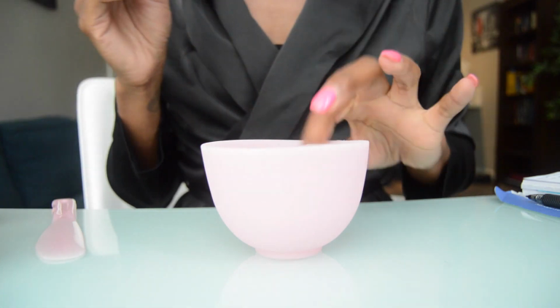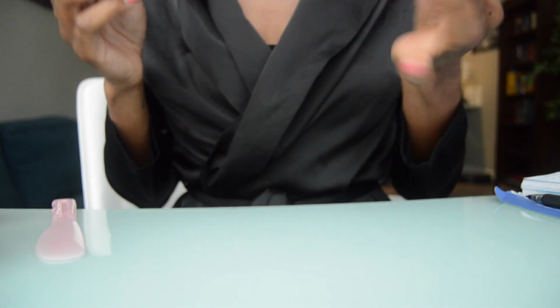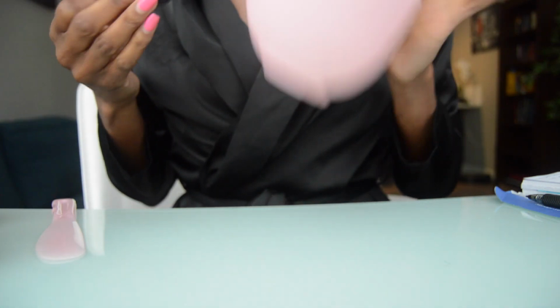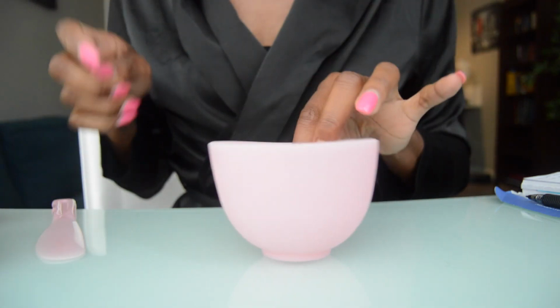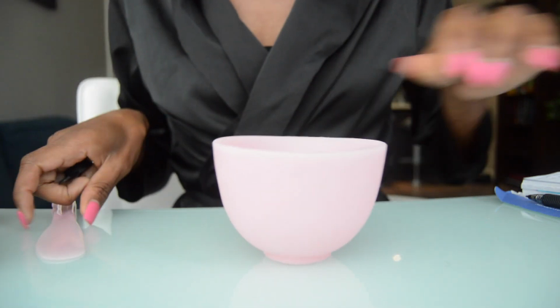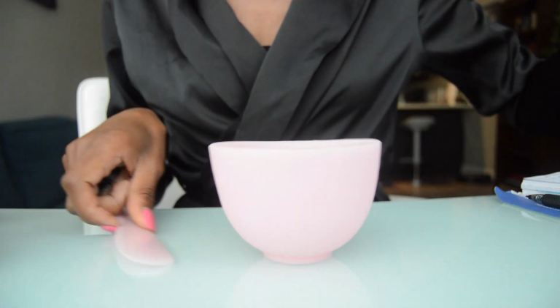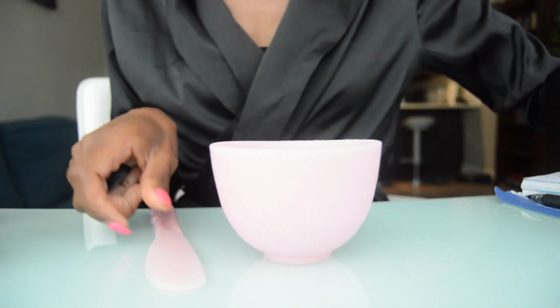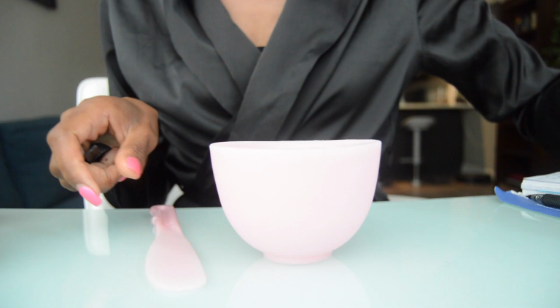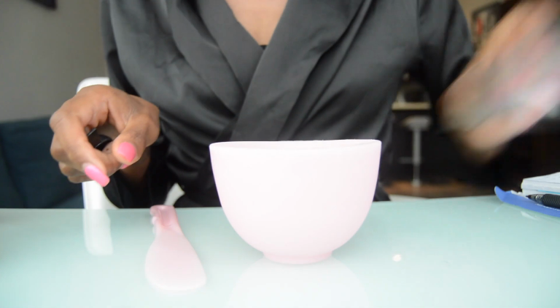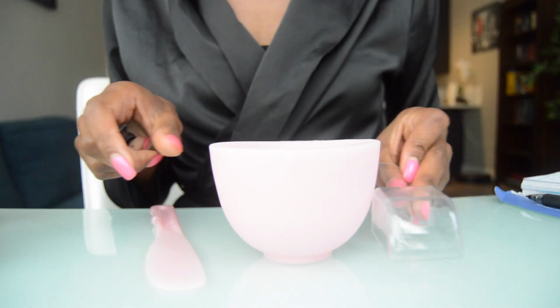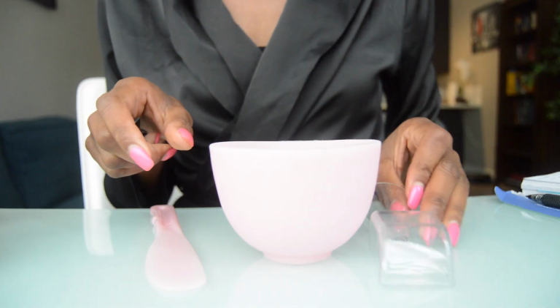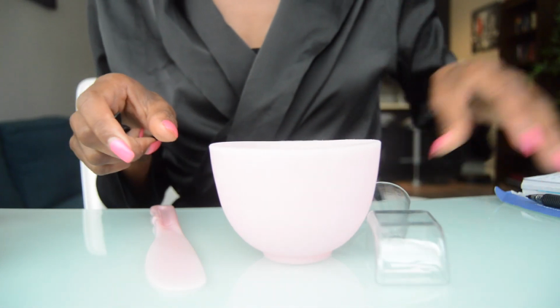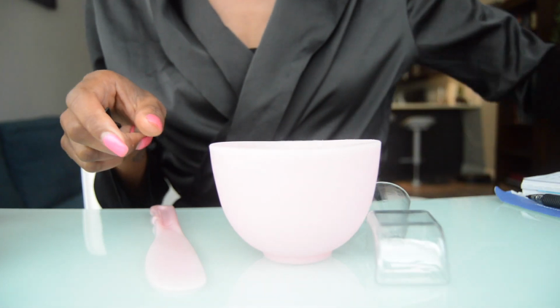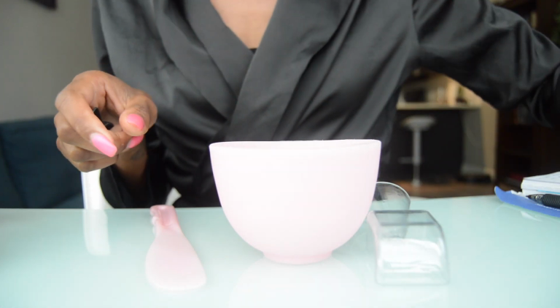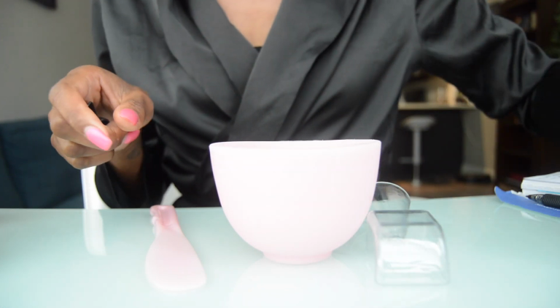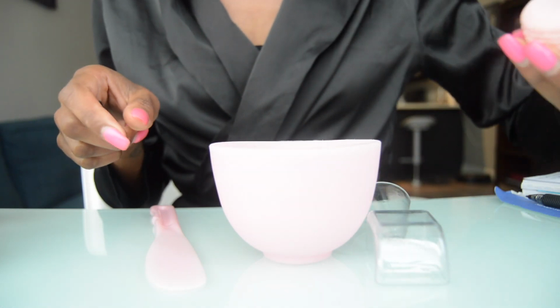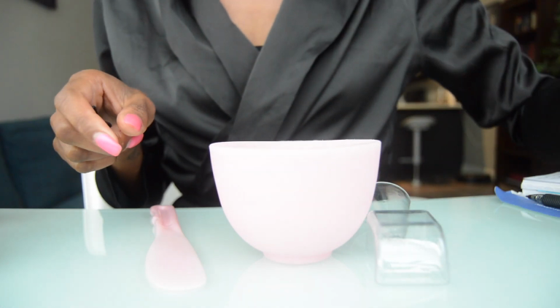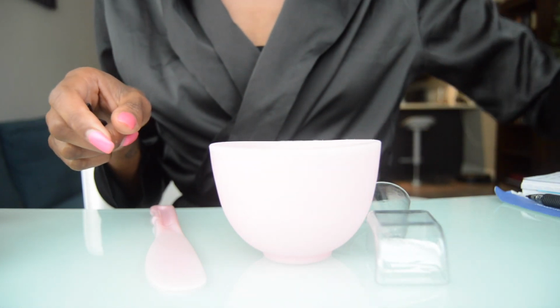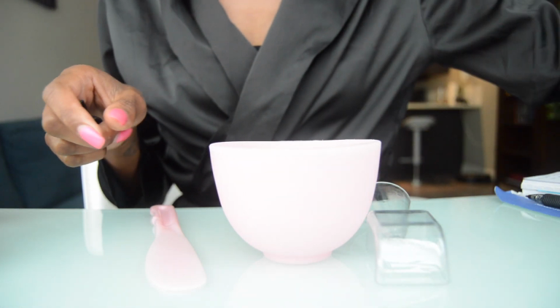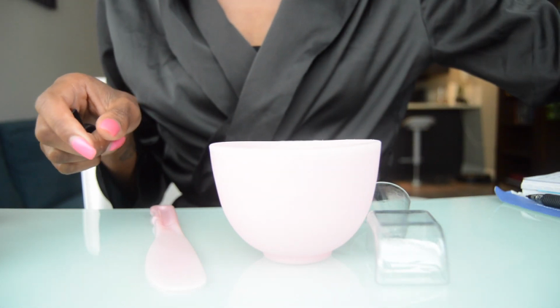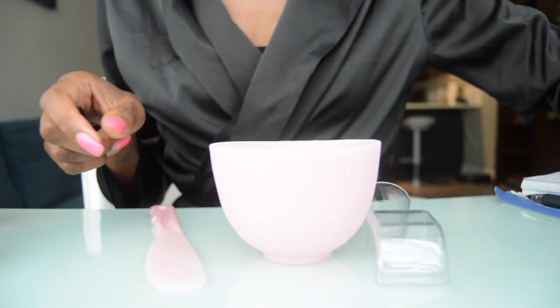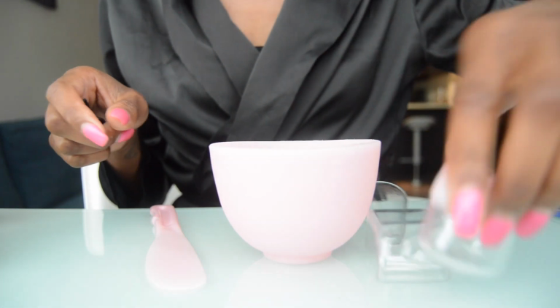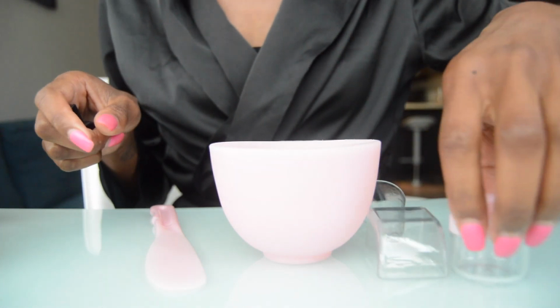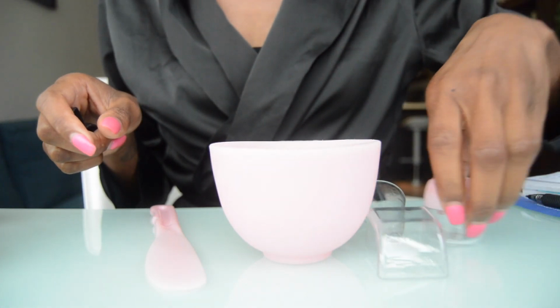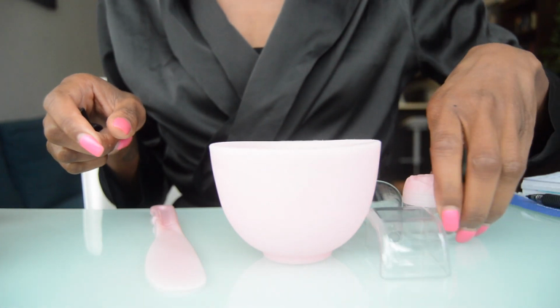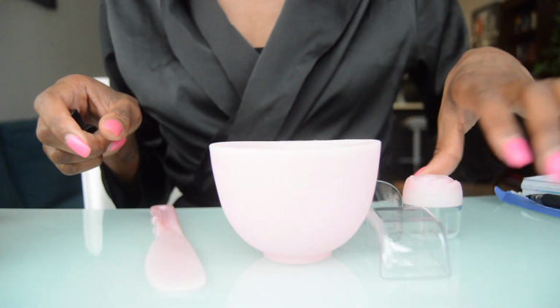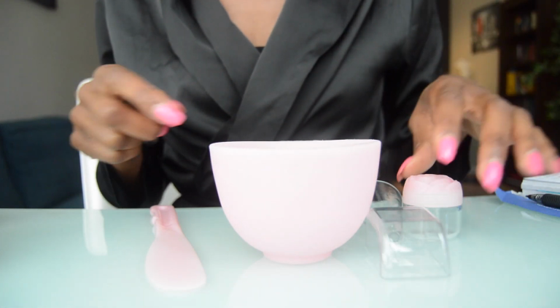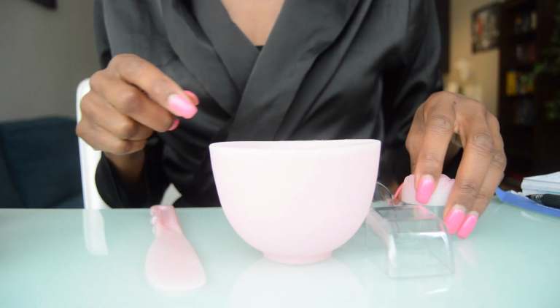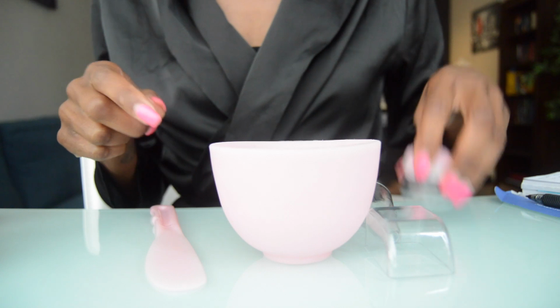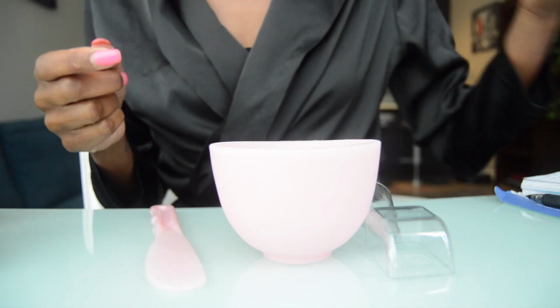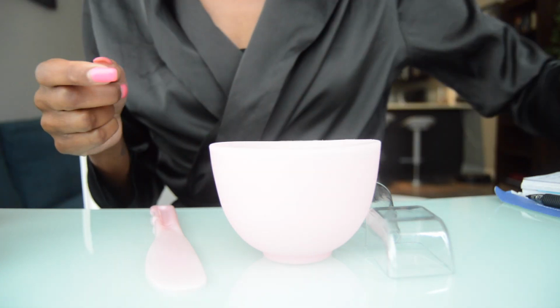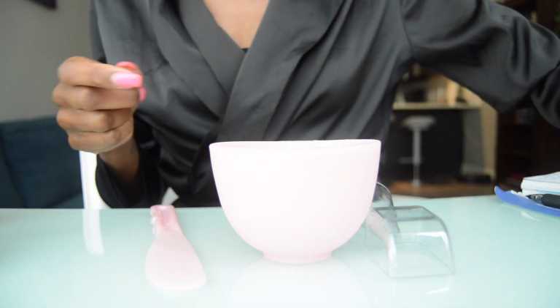I got this little set here — this little cute set from Amazon. I have a link for that as well.